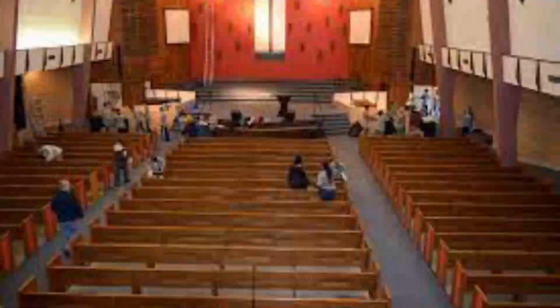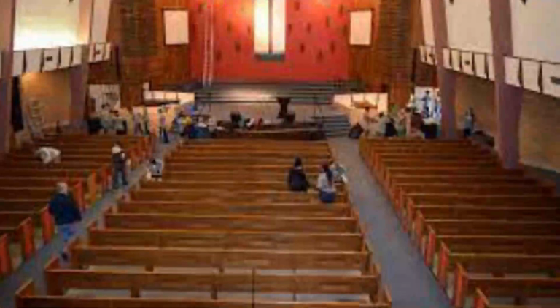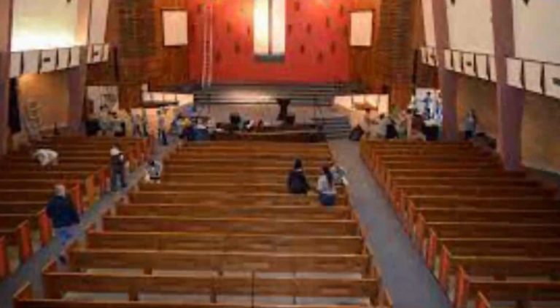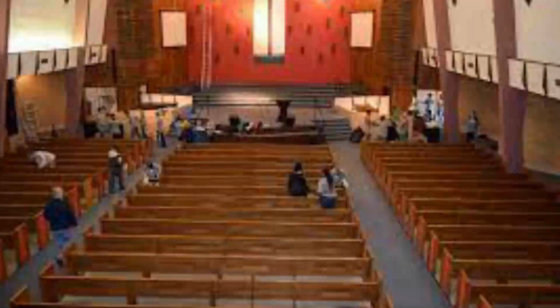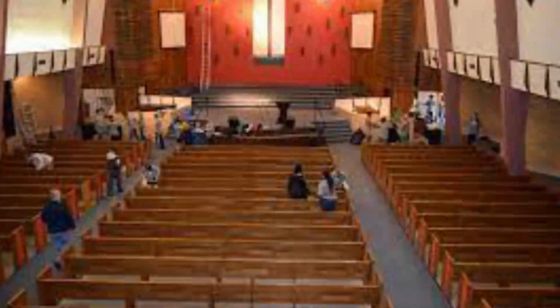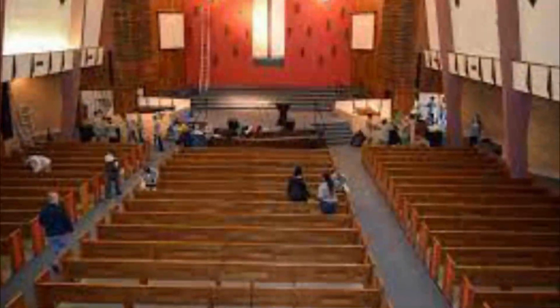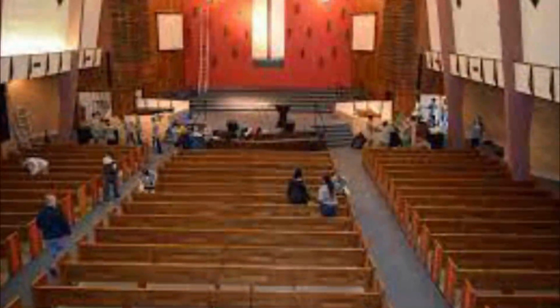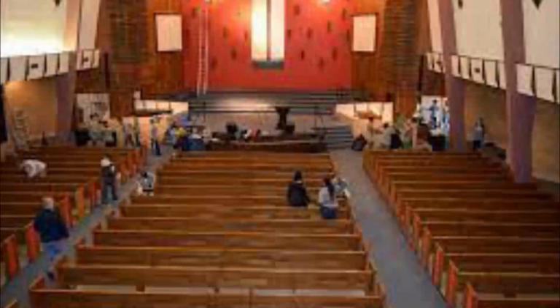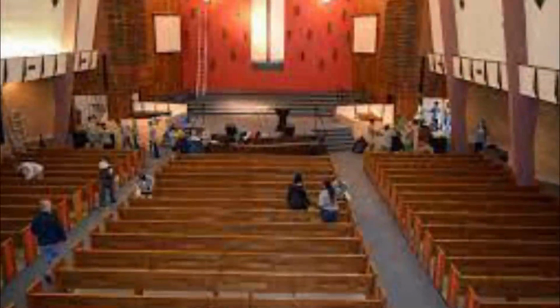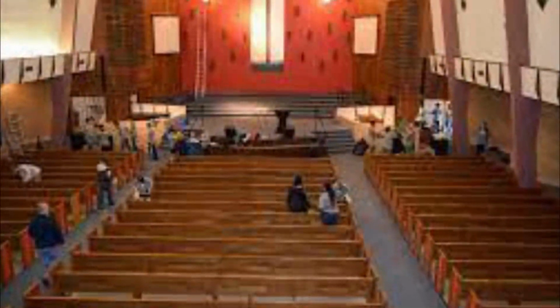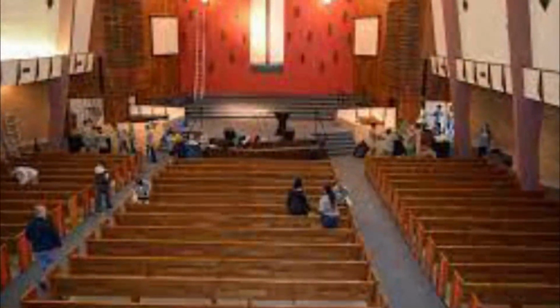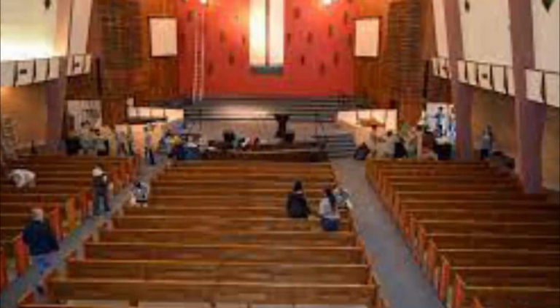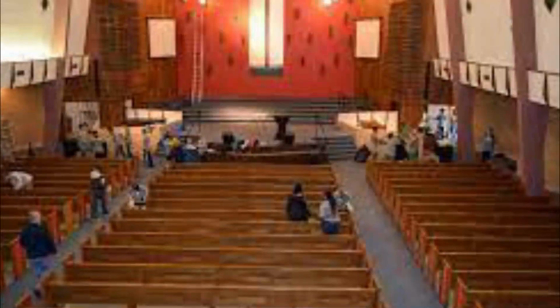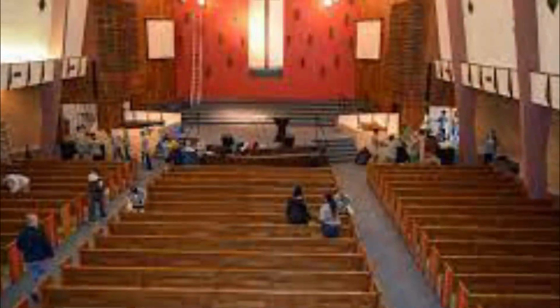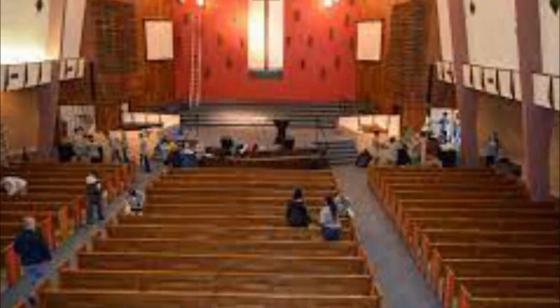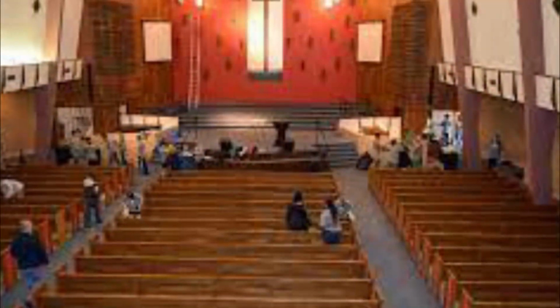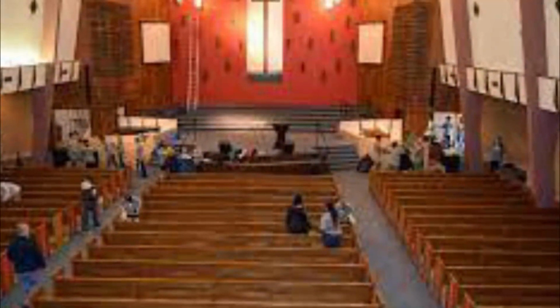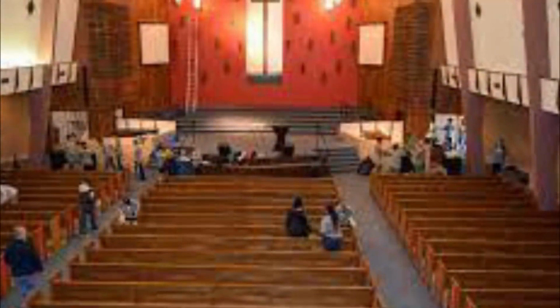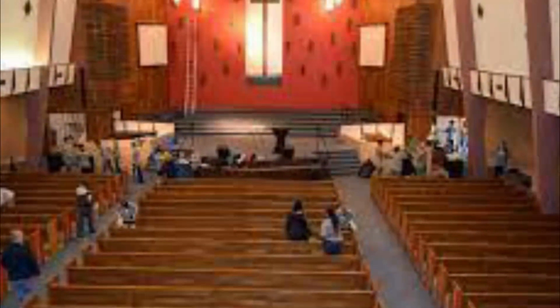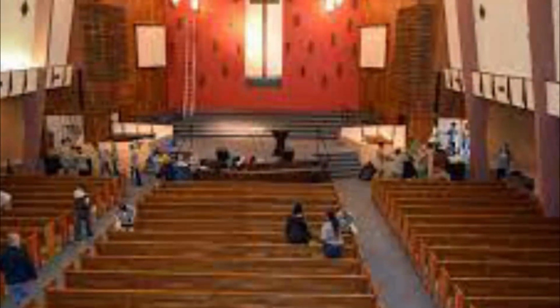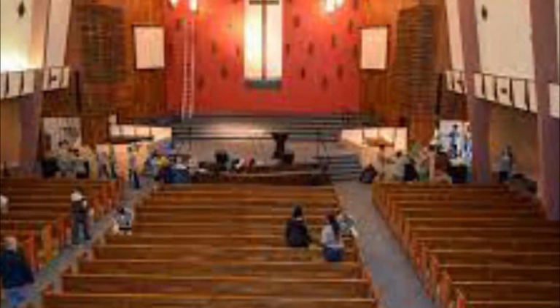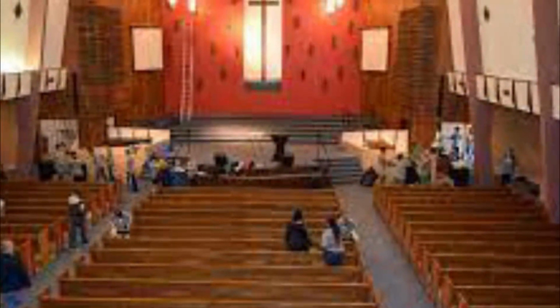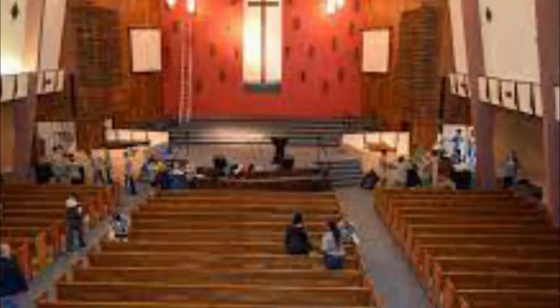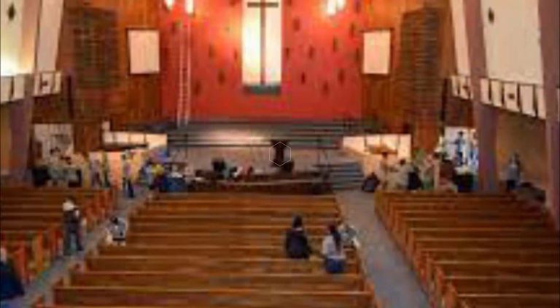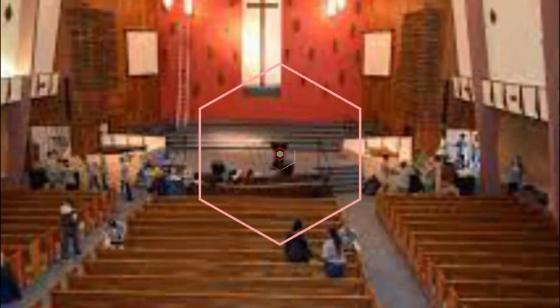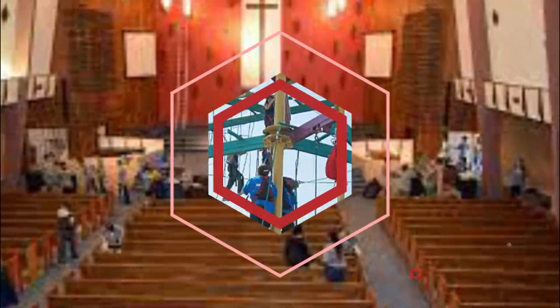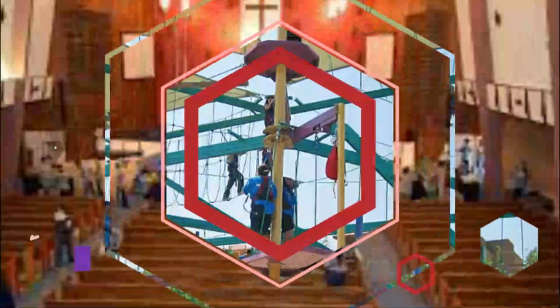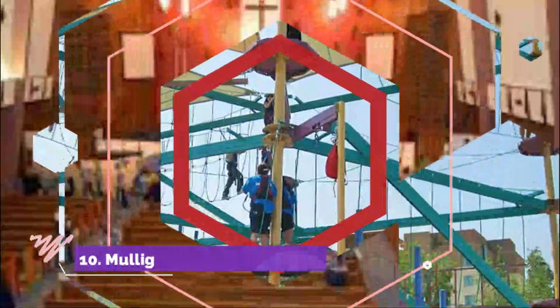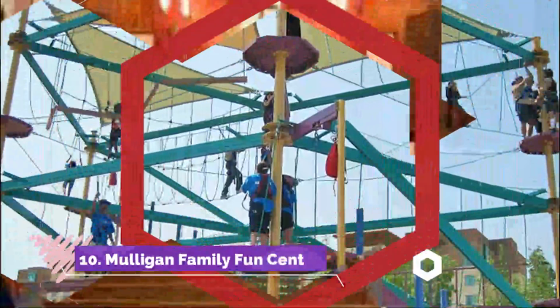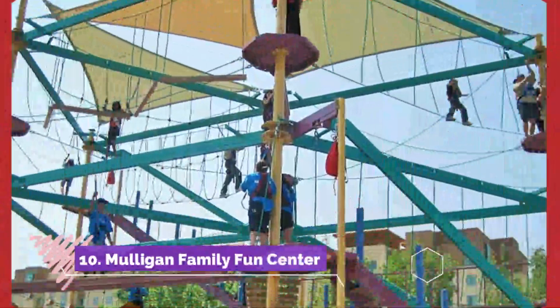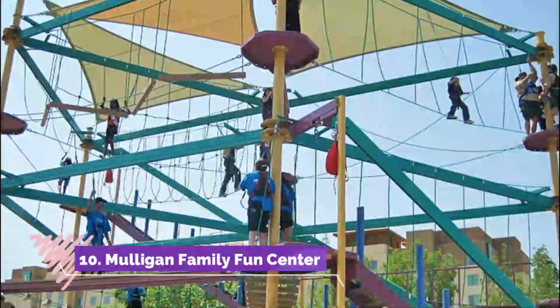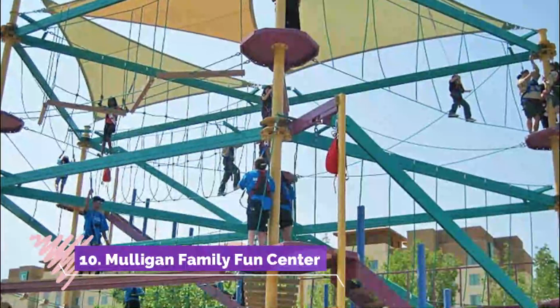Number nine: First Baptist Church. For a piece of historical Murrieta, head to First Baptist Church, which has stood here since 1929 and is a proud and beautiful example of period architecture in the city.